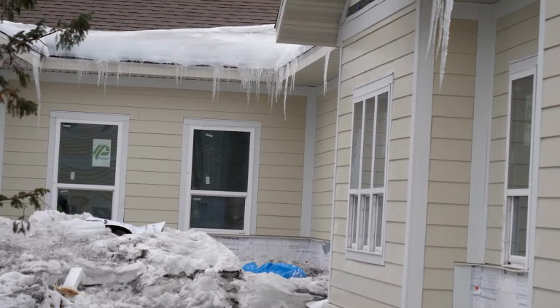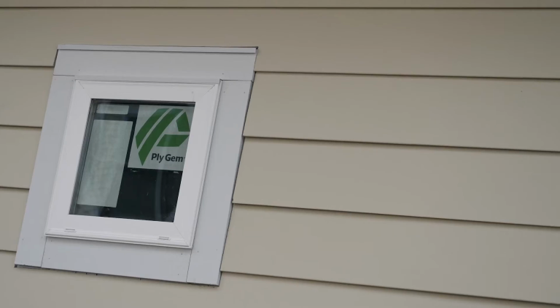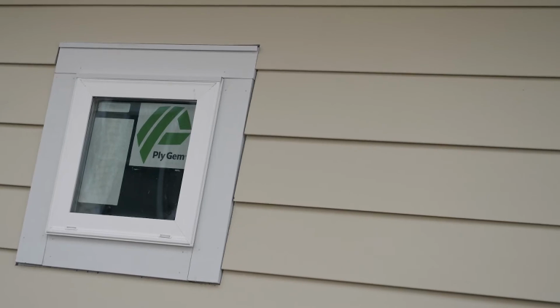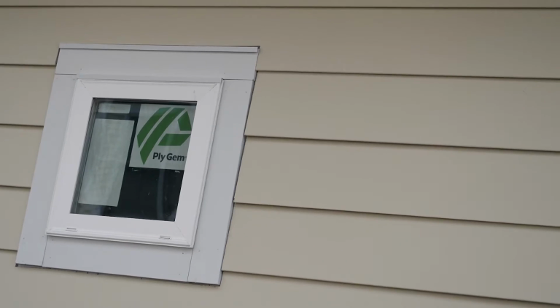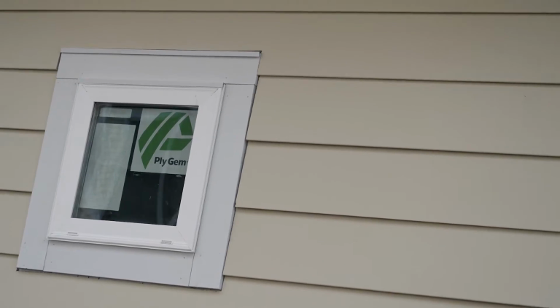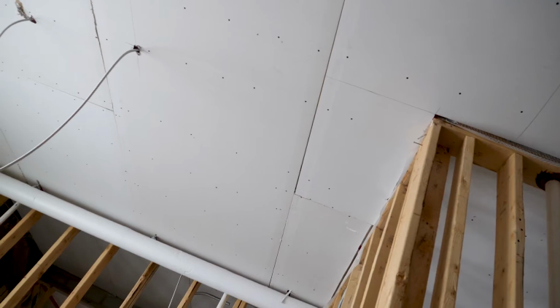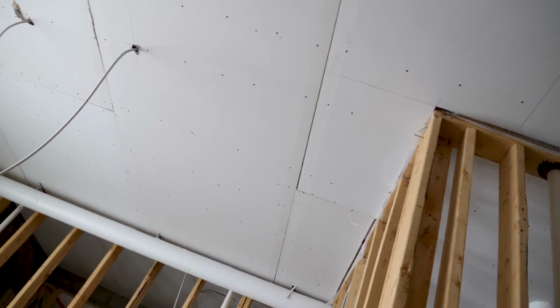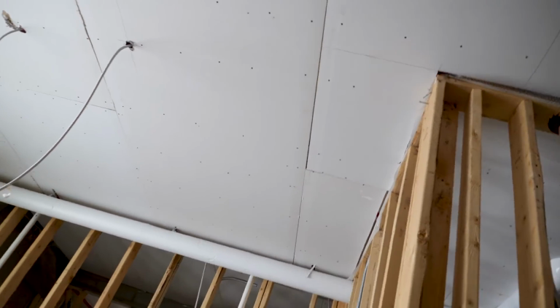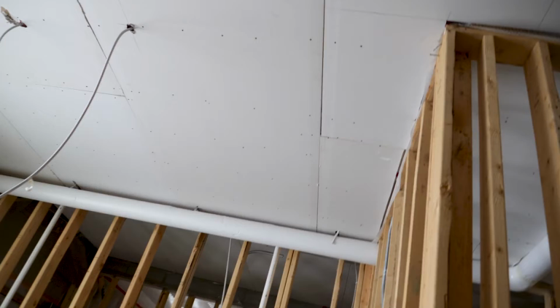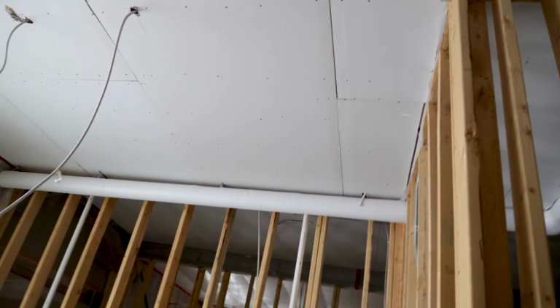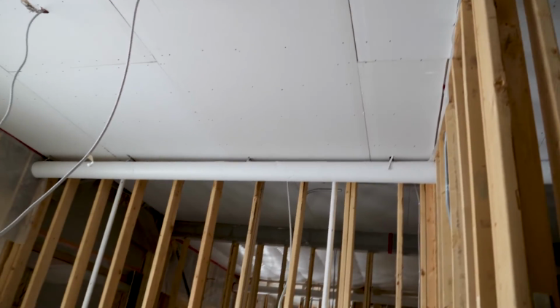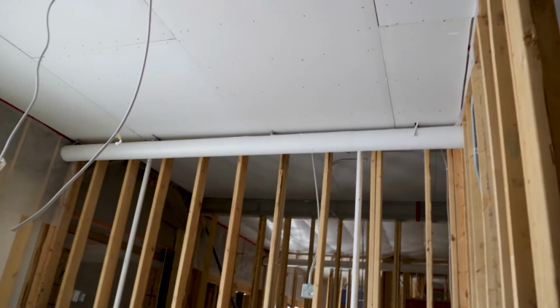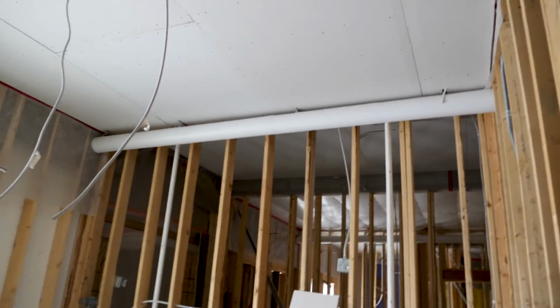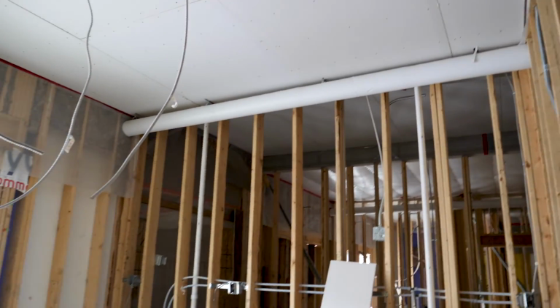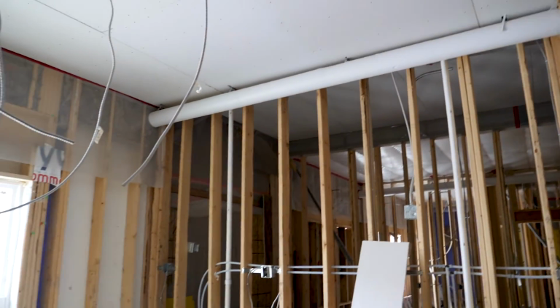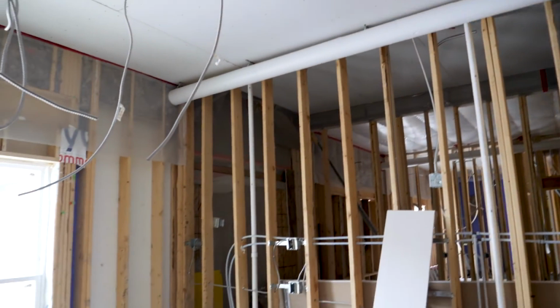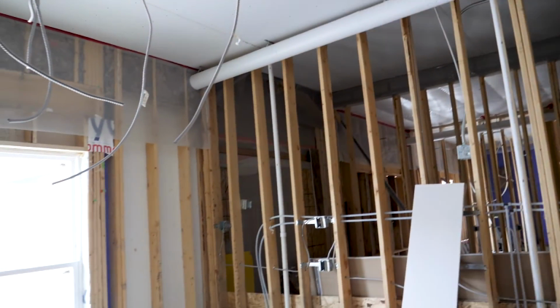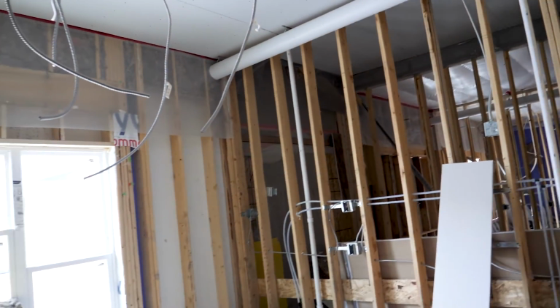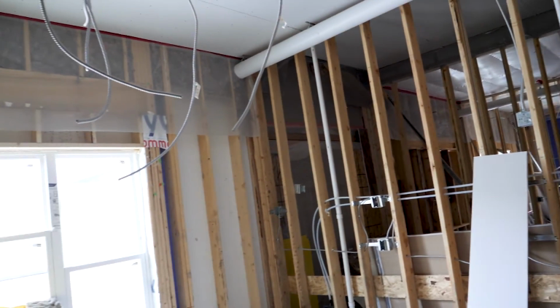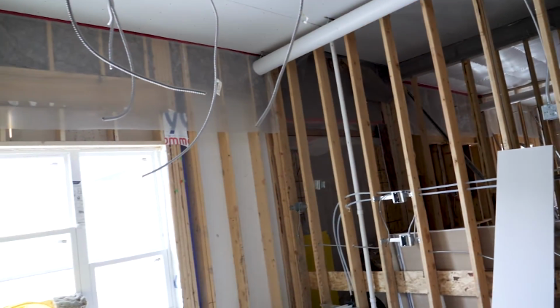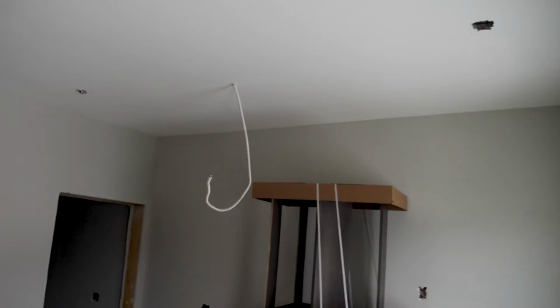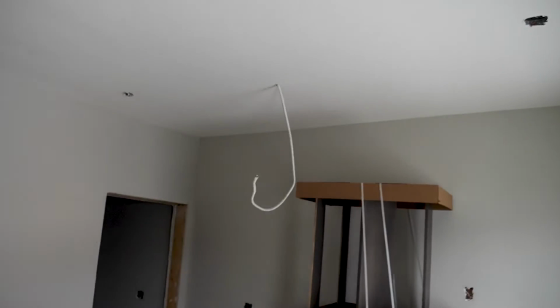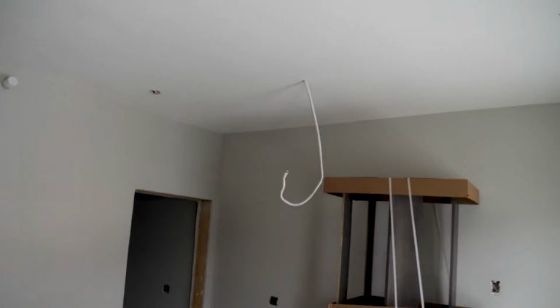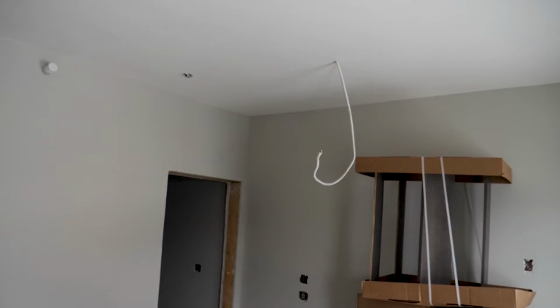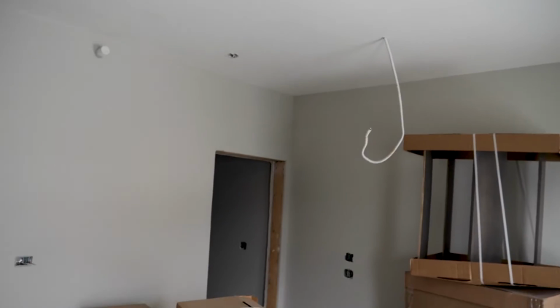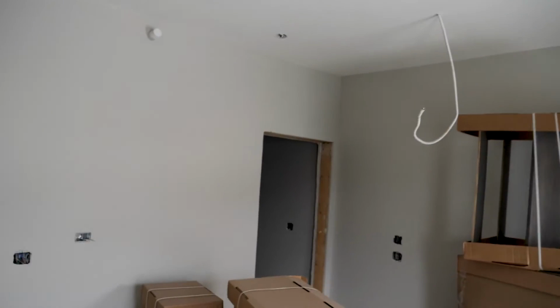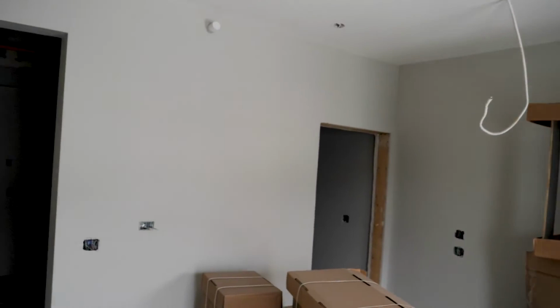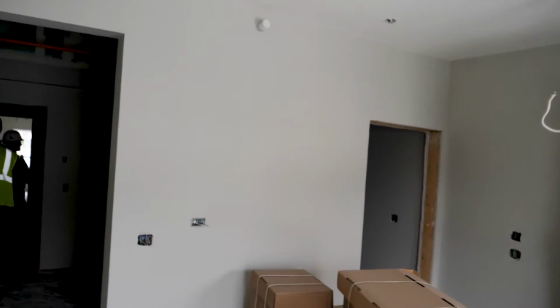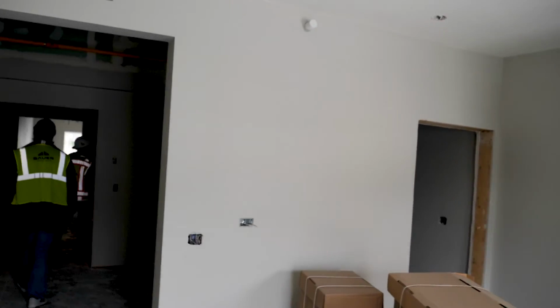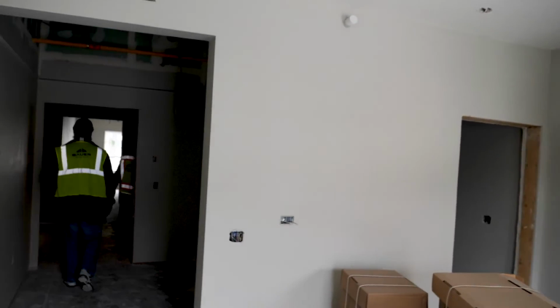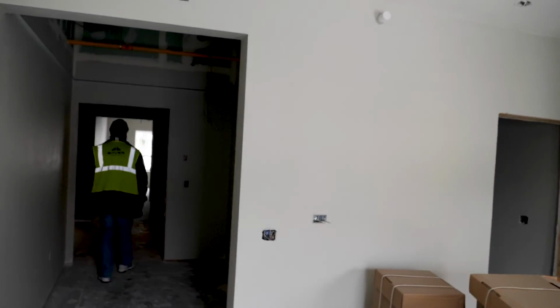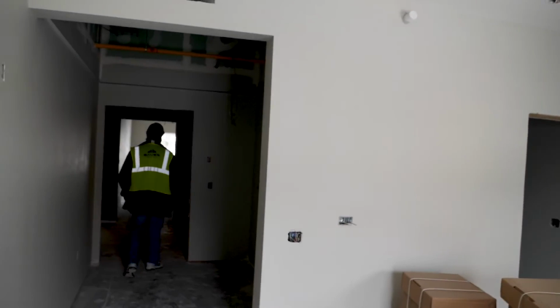We are in various stages on the inside of the care center. We are busy with mechanical, electrical, plumbing, insulation, sheetrocking, tiling, and painting.